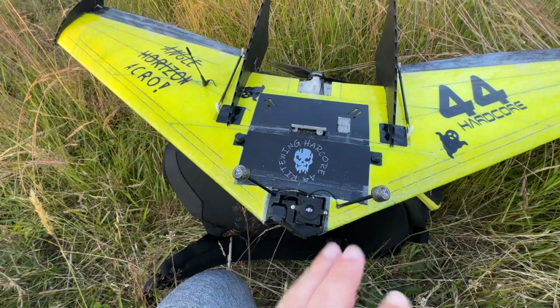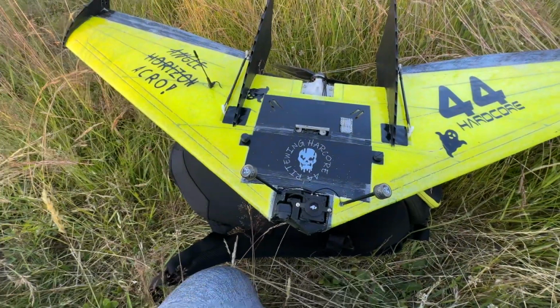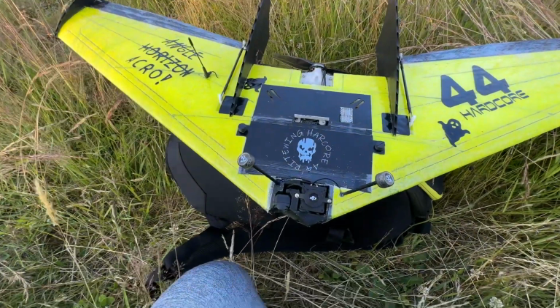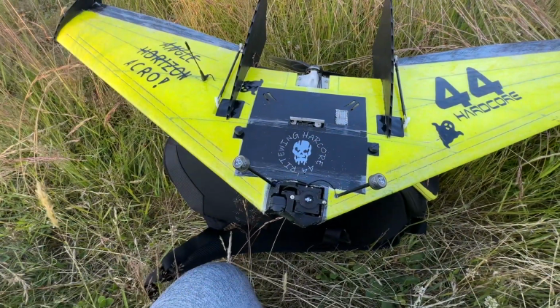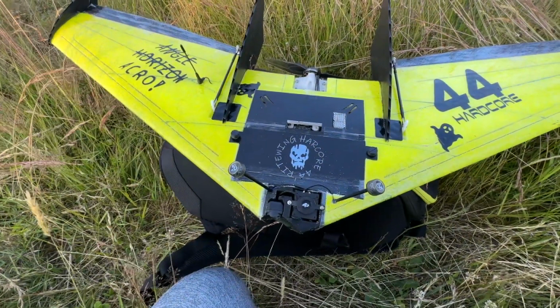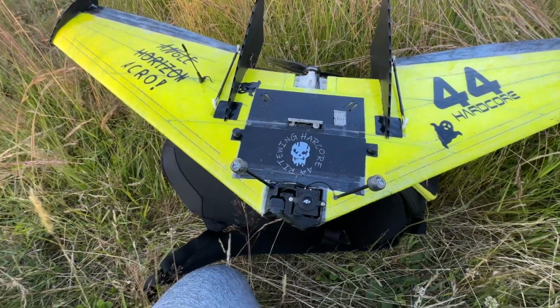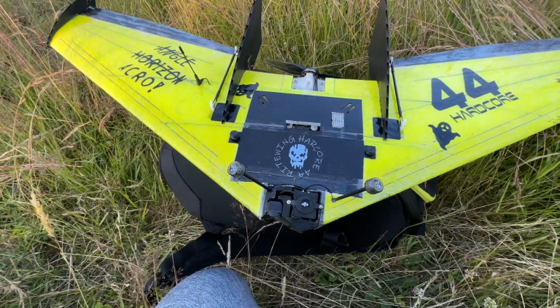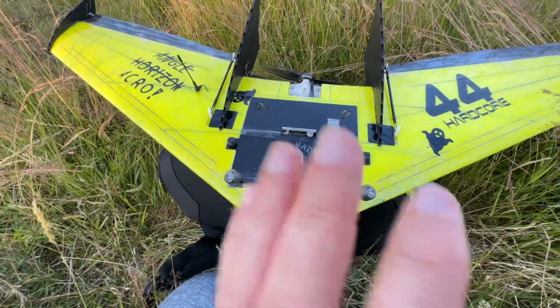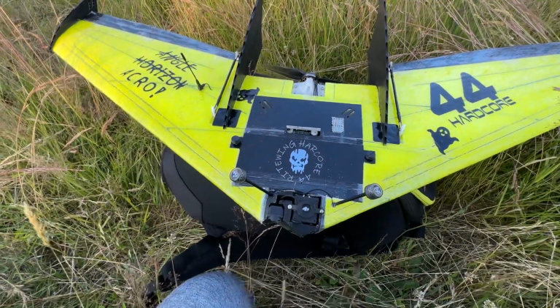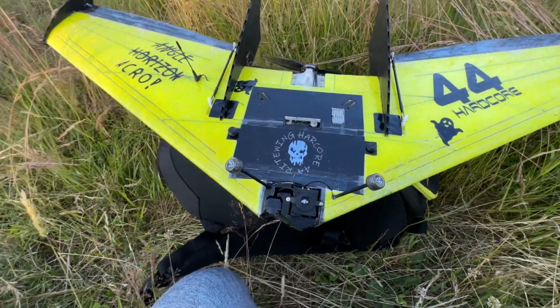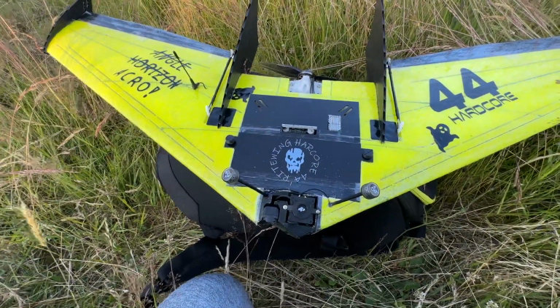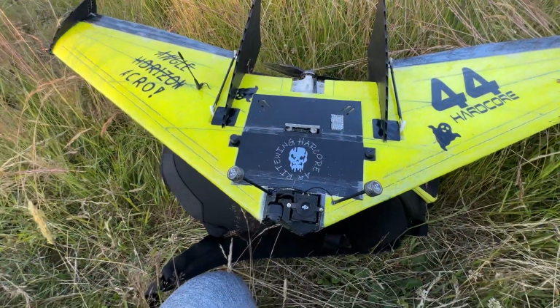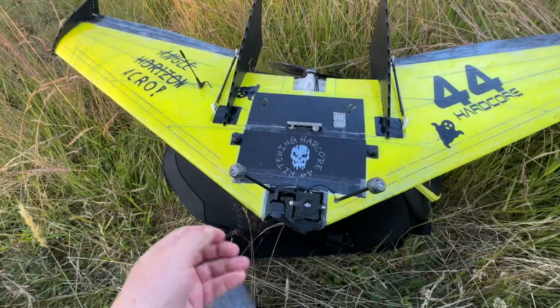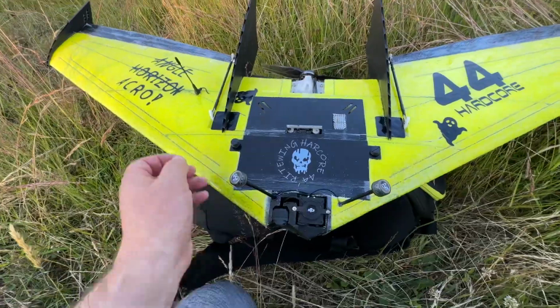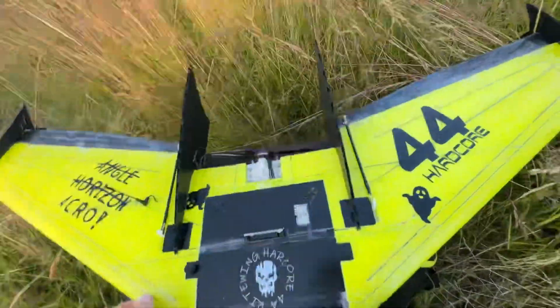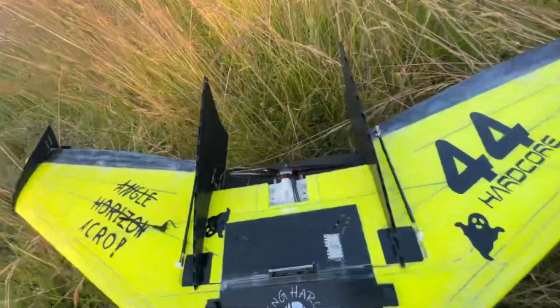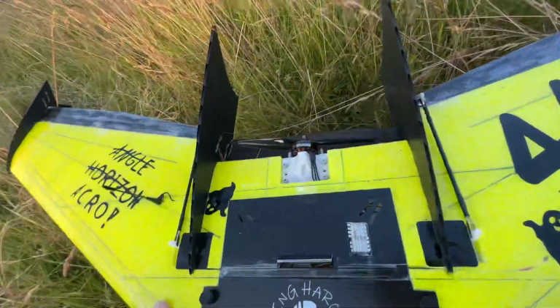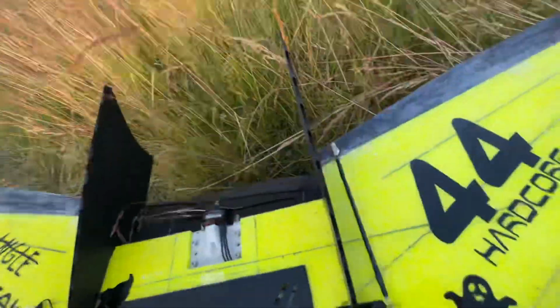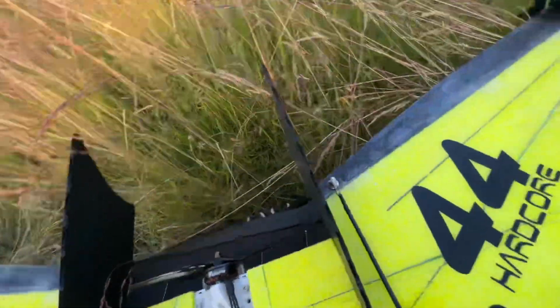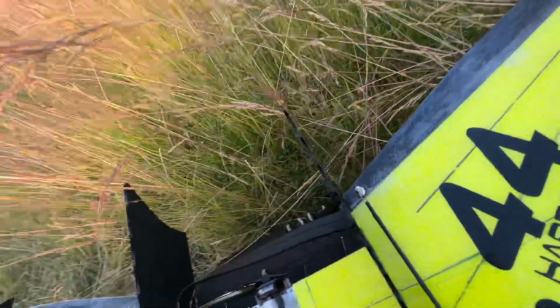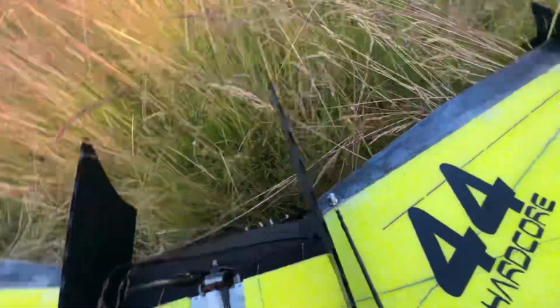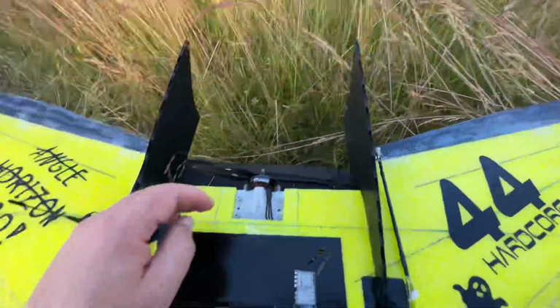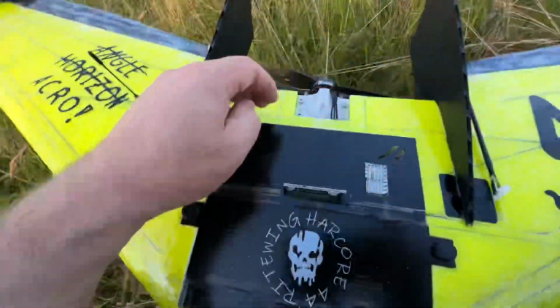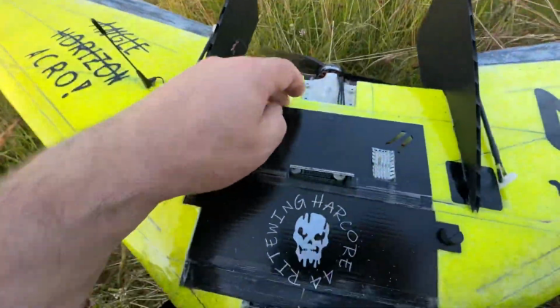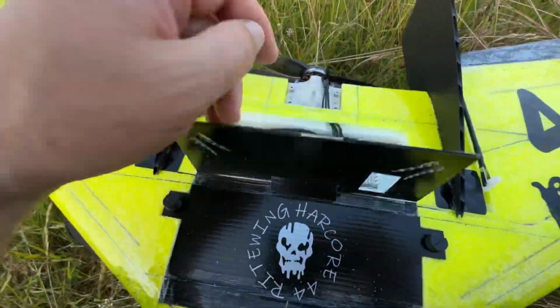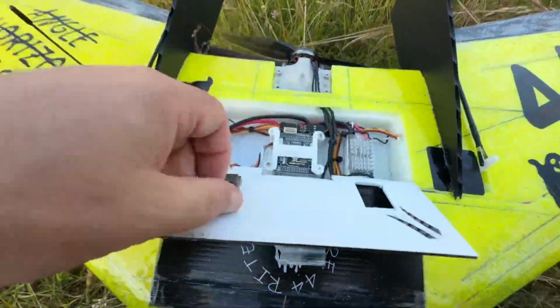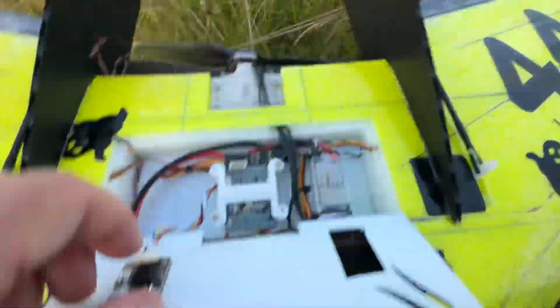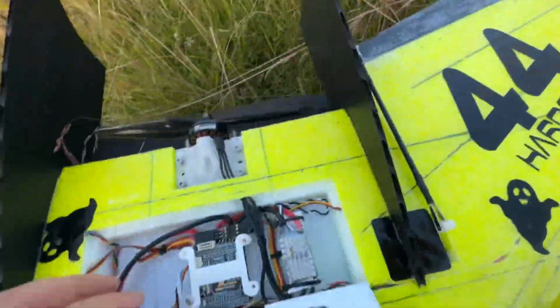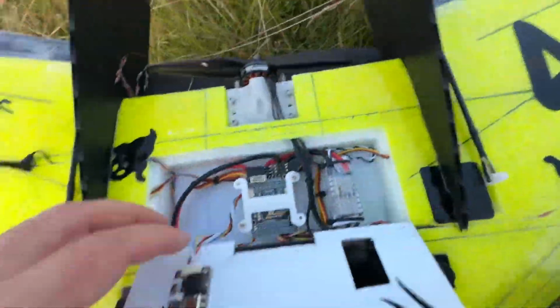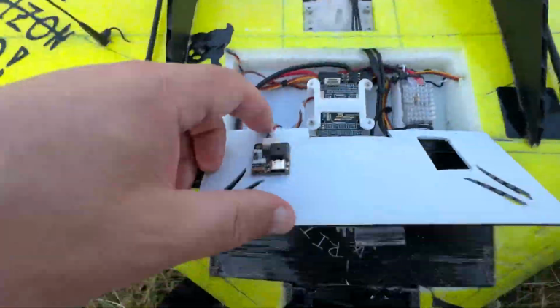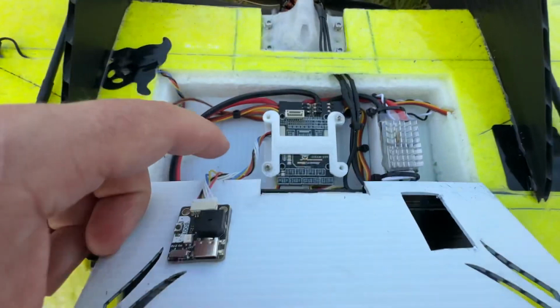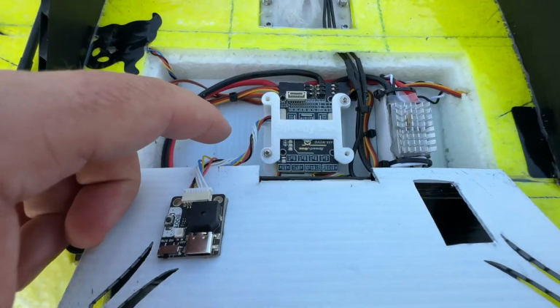I don't want to push lithium-ion batteries too hard — these are more or less for long-flight use or something like that.